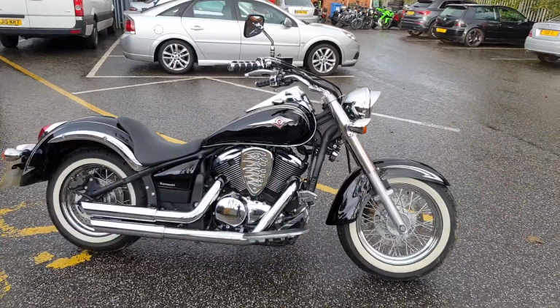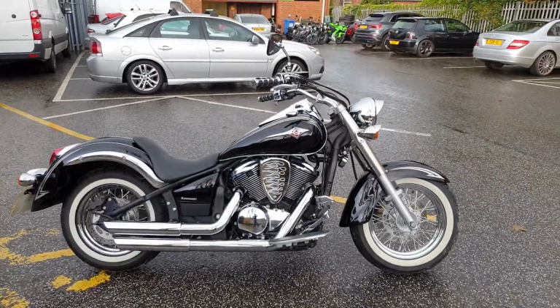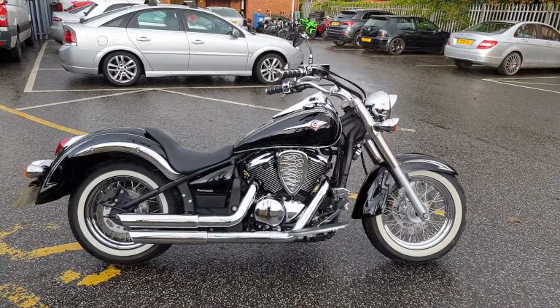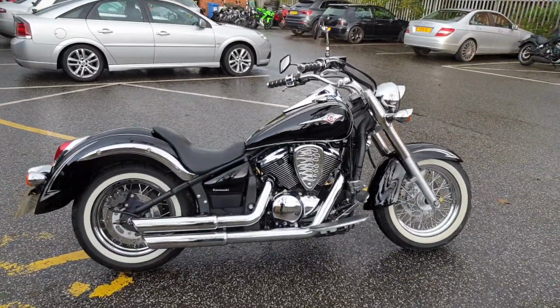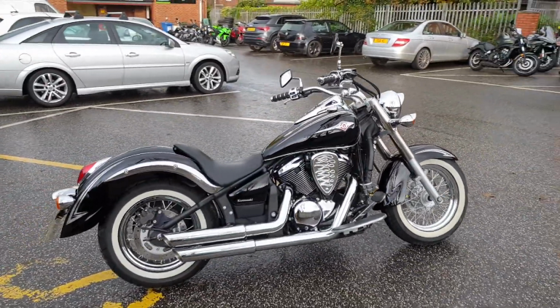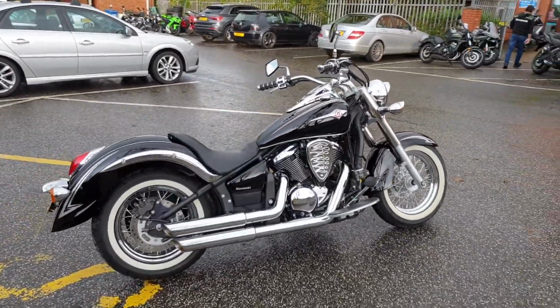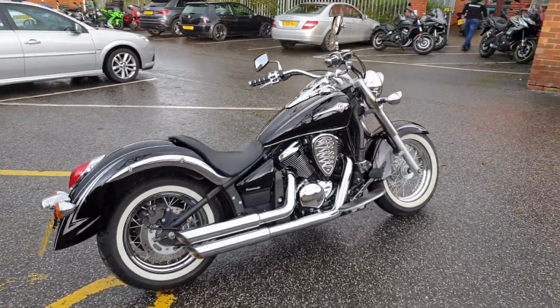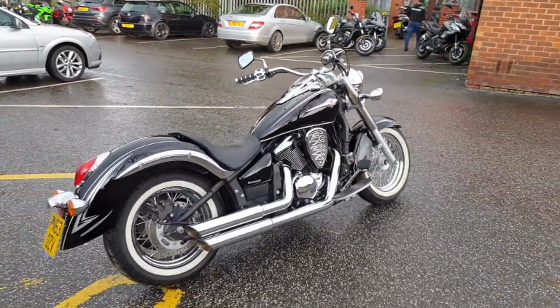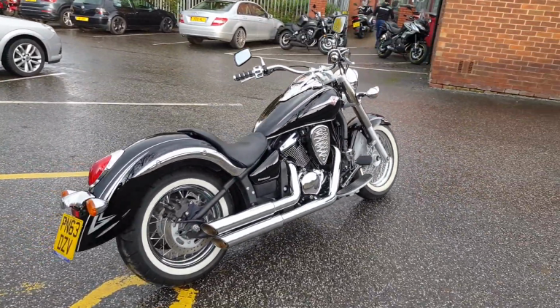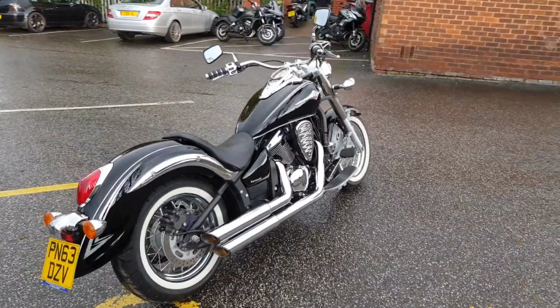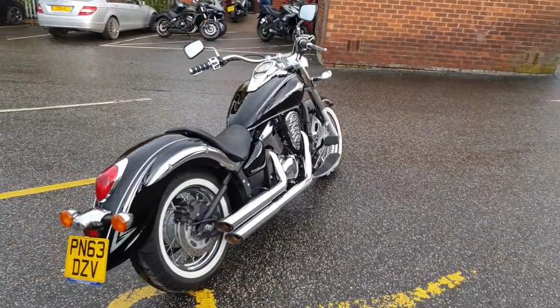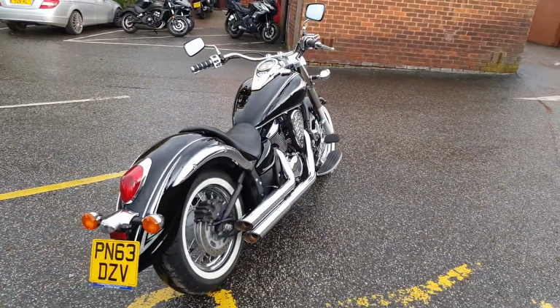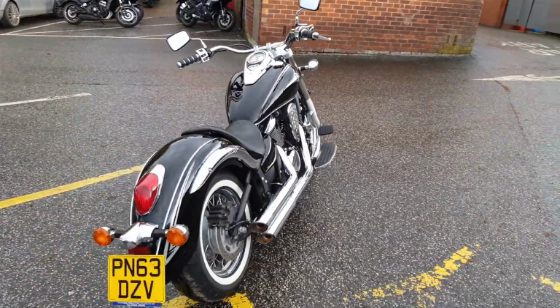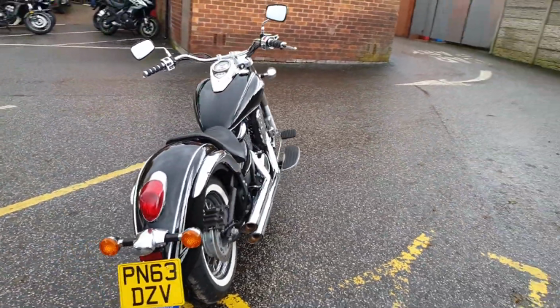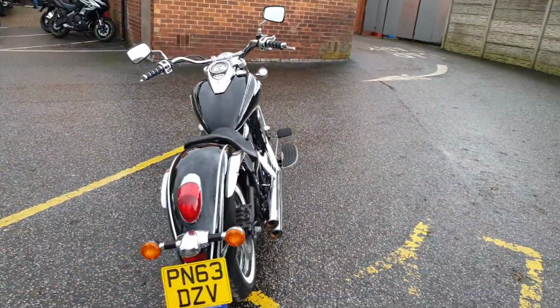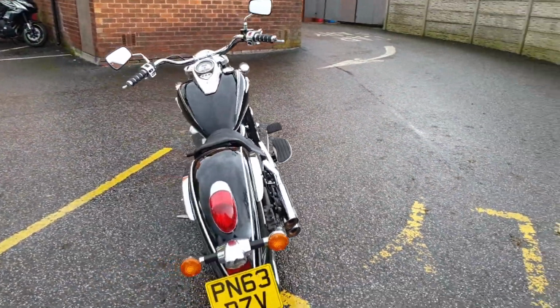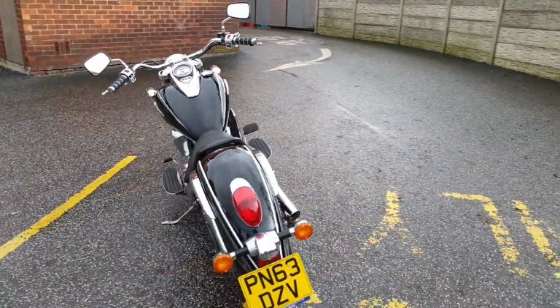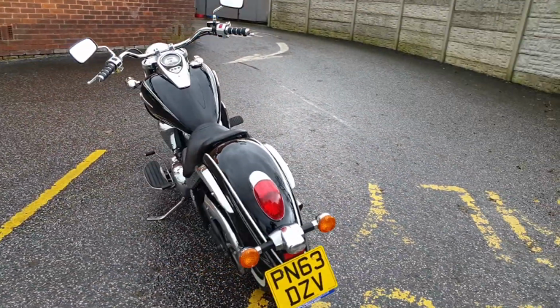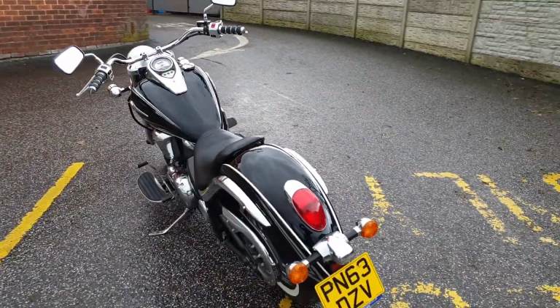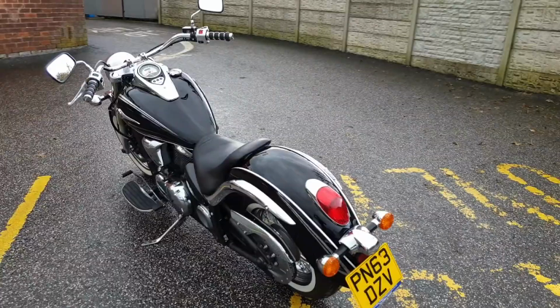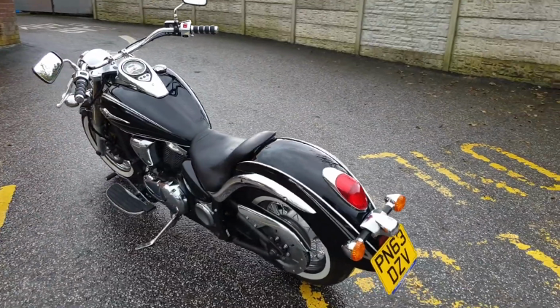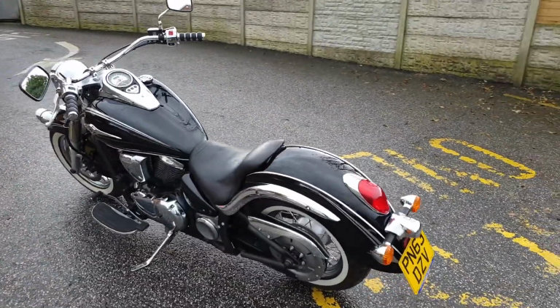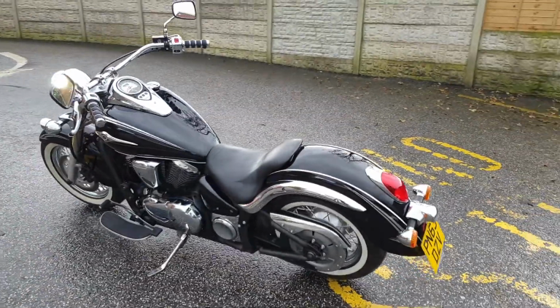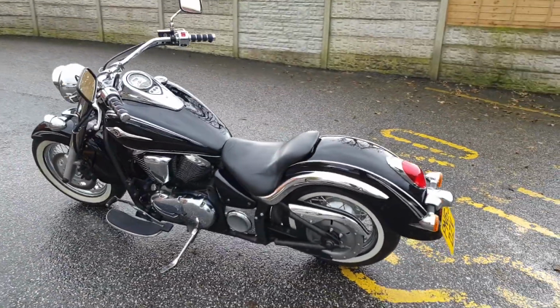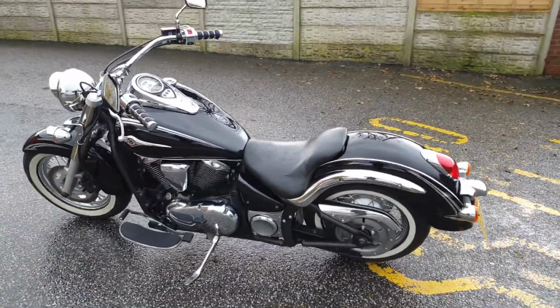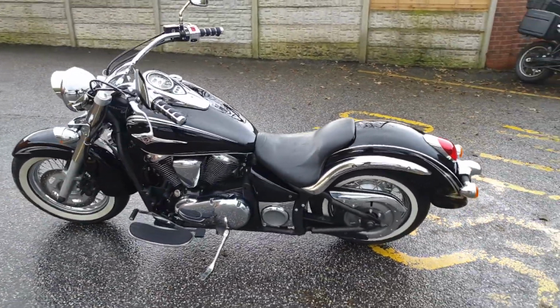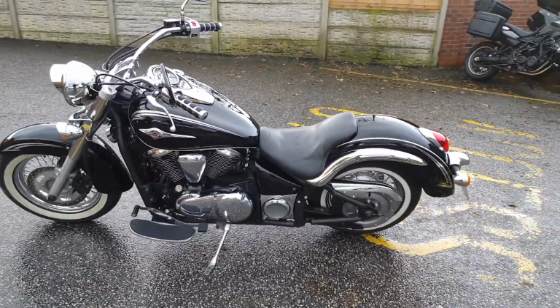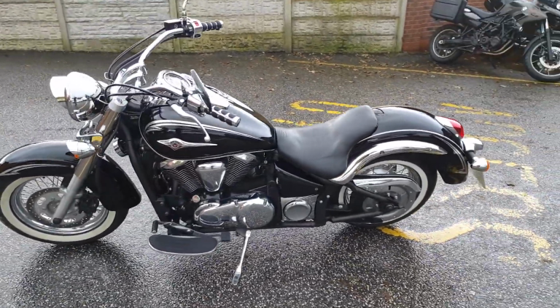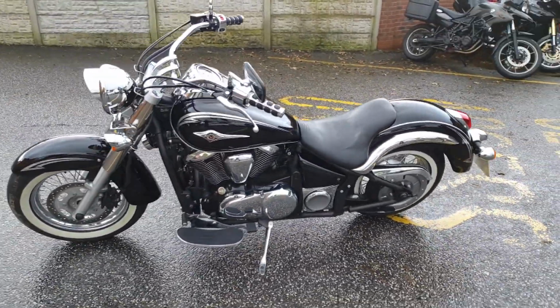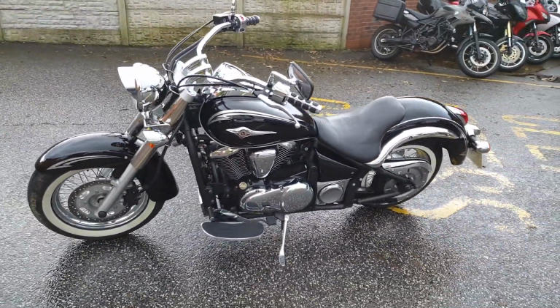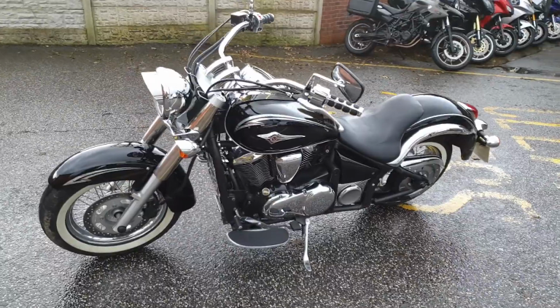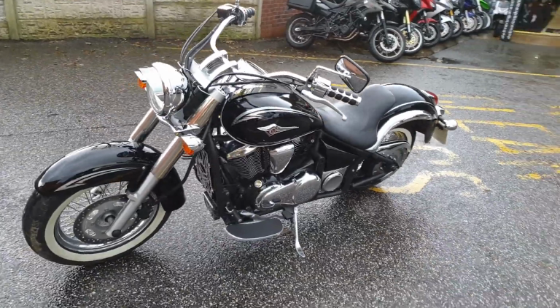Available now at MCO Bikes is this 2013 63-plate Kawasaki VN900 Classic. It's a special edition model in black with the marble effect graphics. The bike has had two owners from new and covered 1,872 miles.